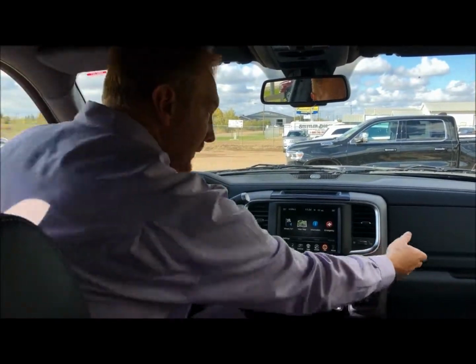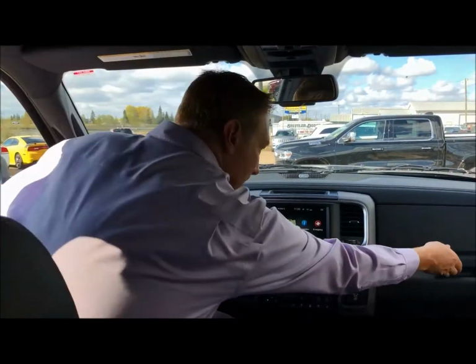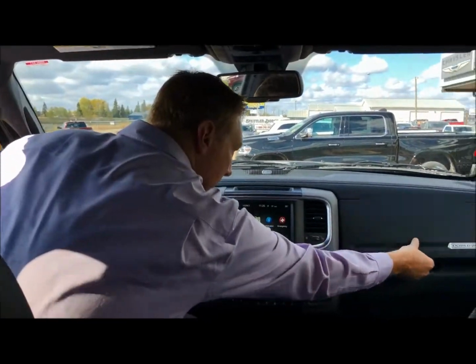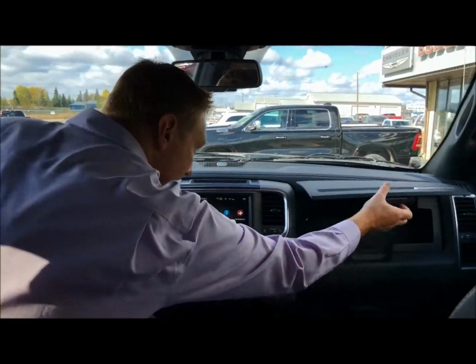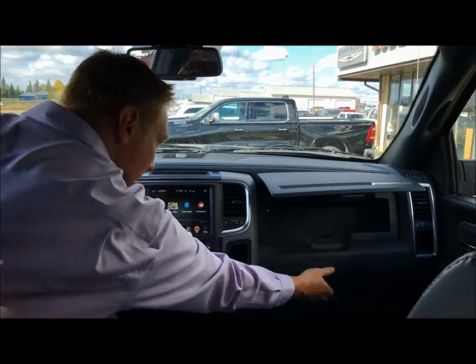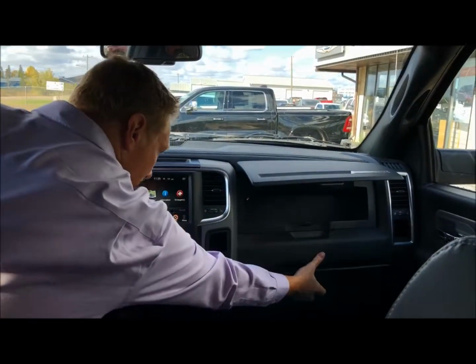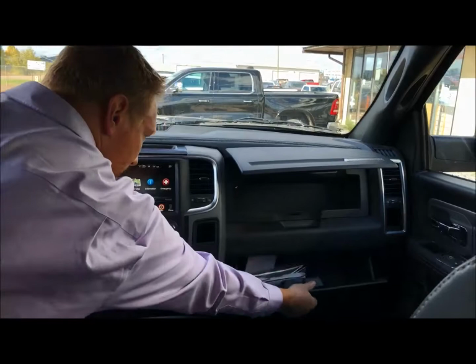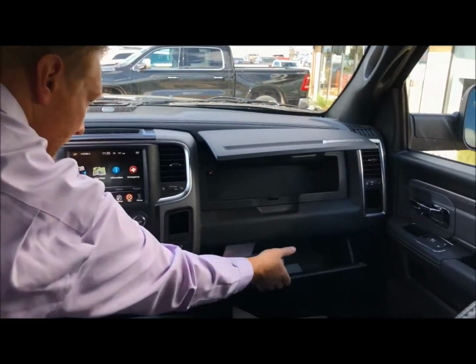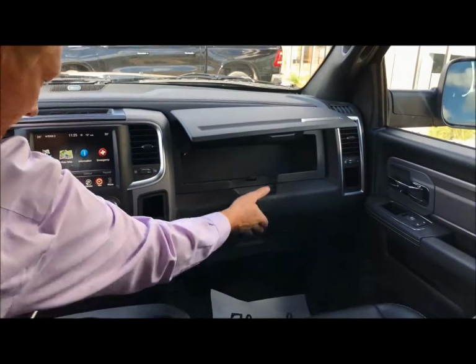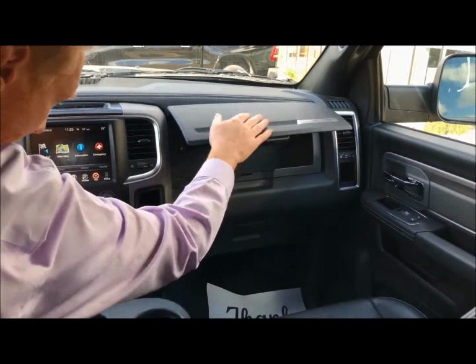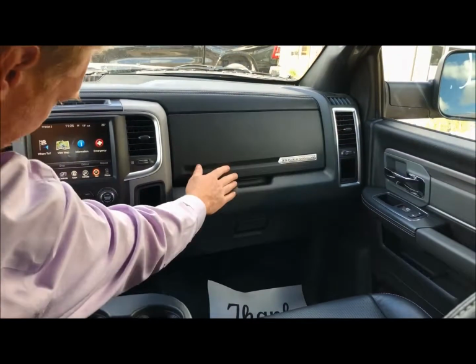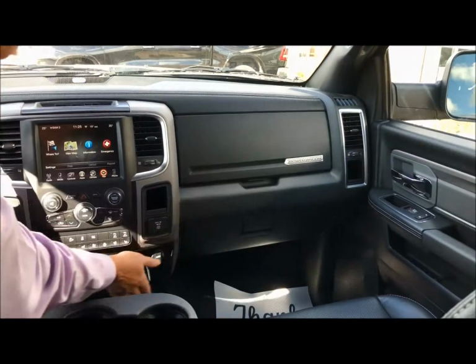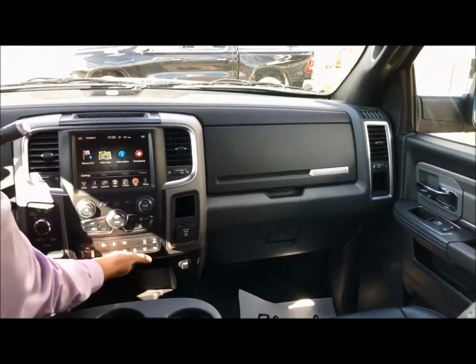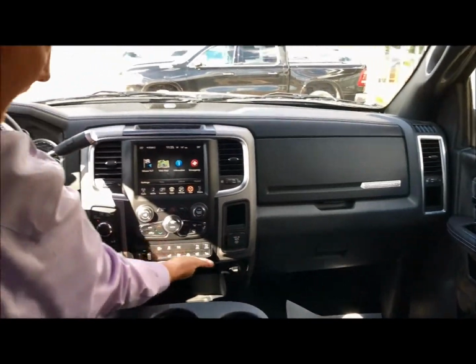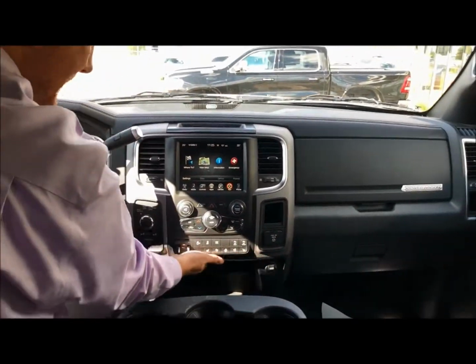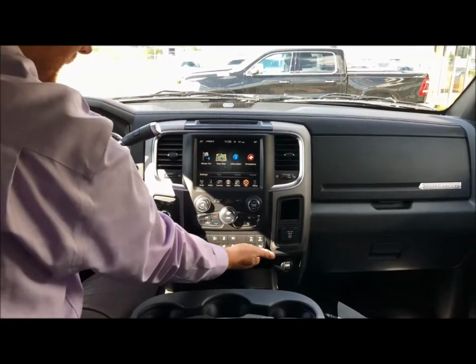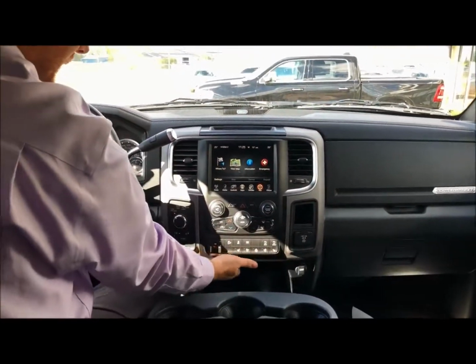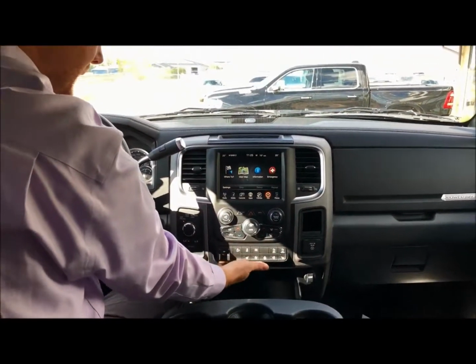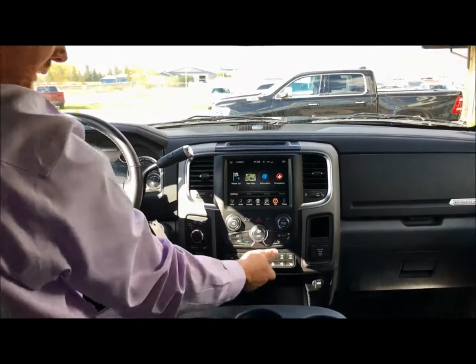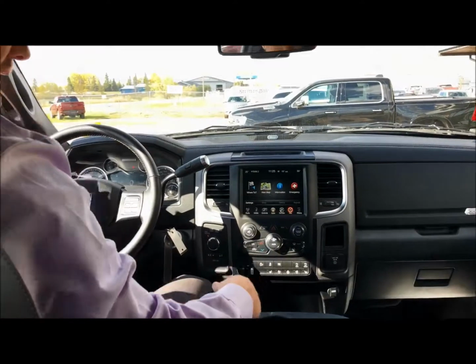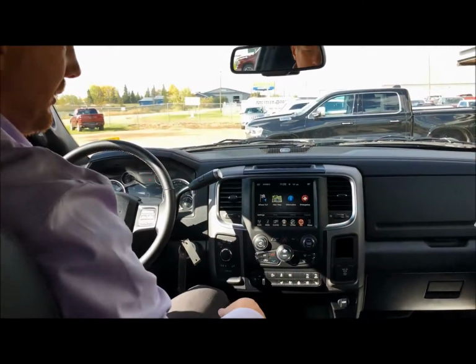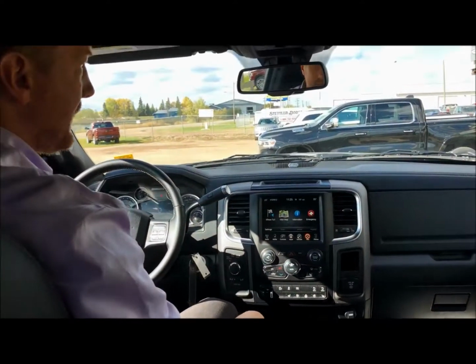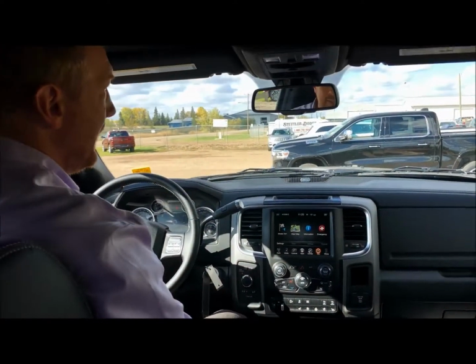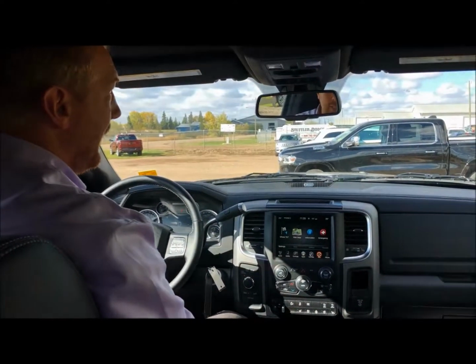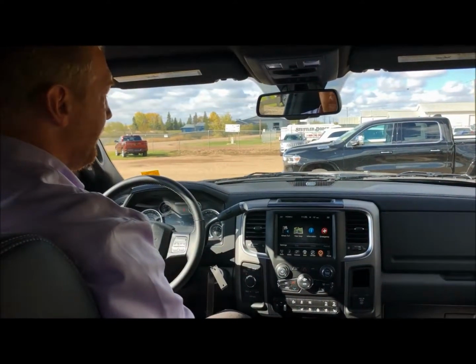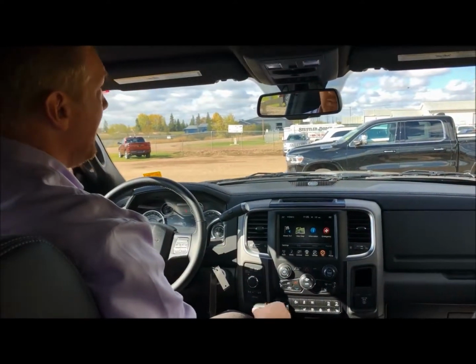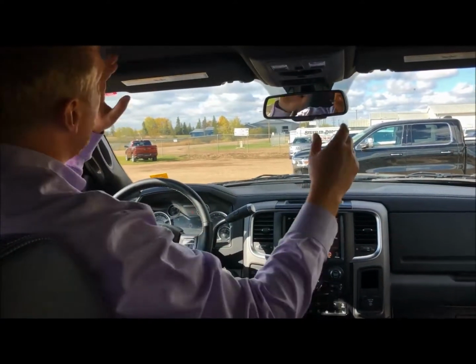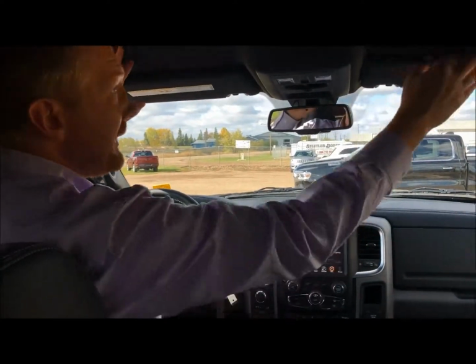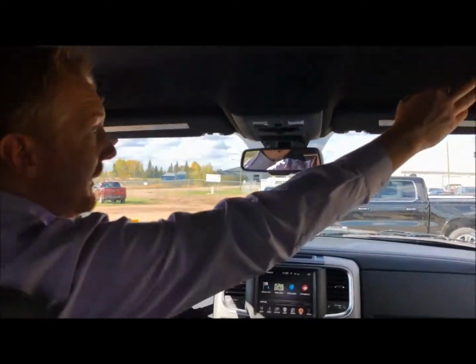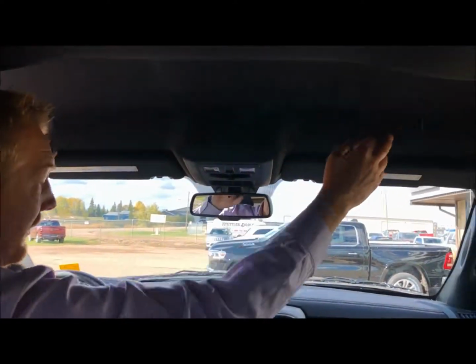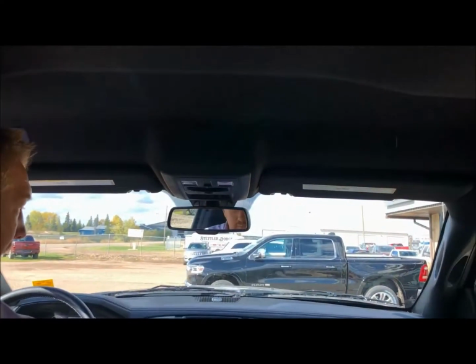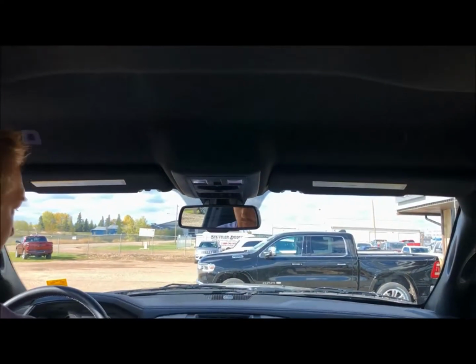There are a couple of compartments inside here for storage as well. They don't have the same one on the bottom like you see in some other trucks, and they've got the mics up in here for the Bluetooth.